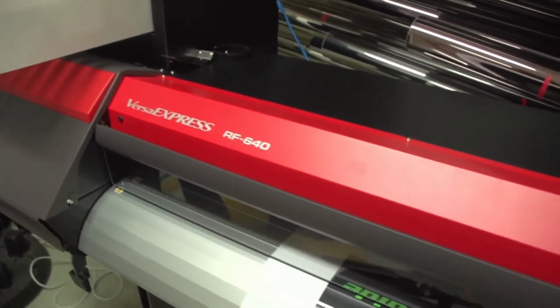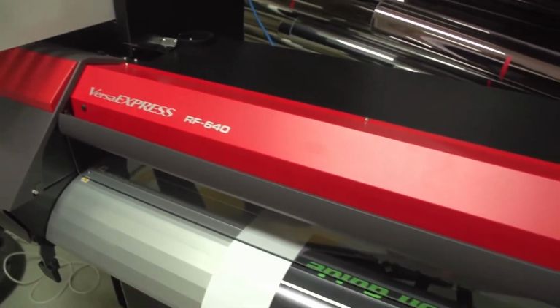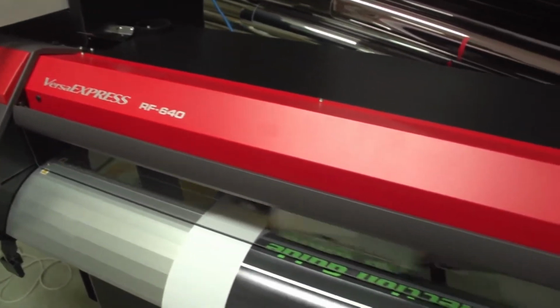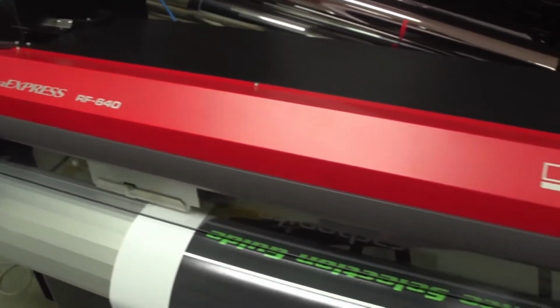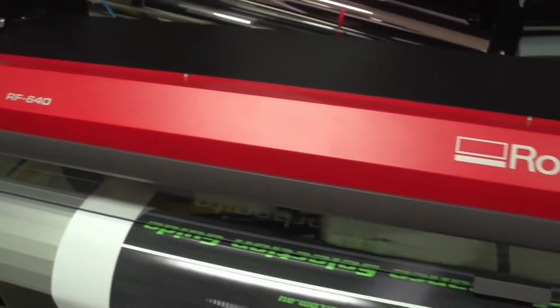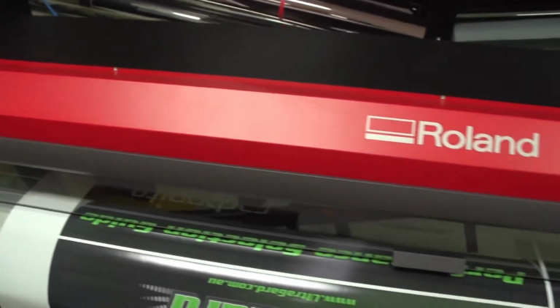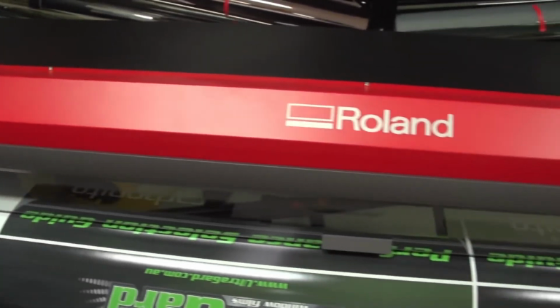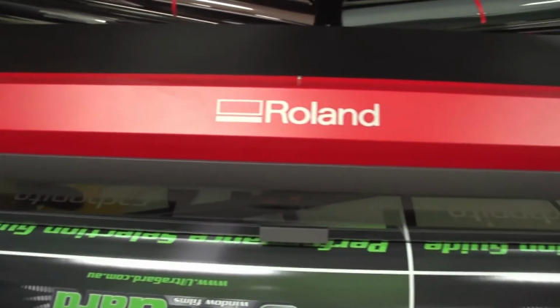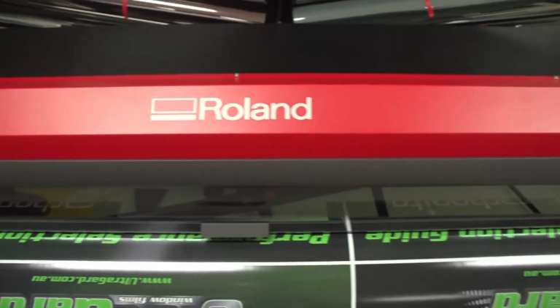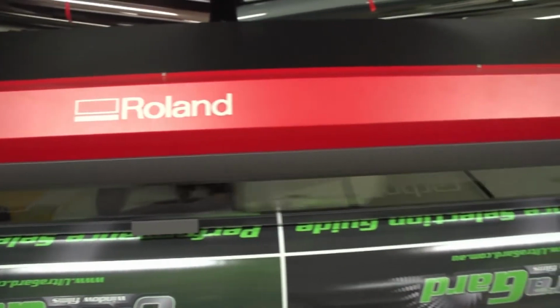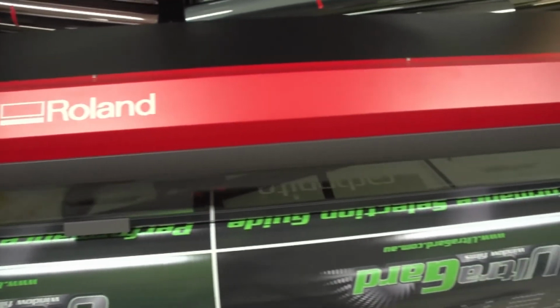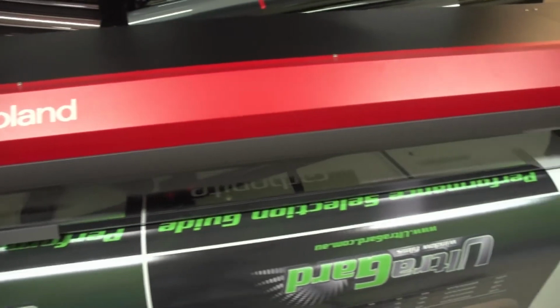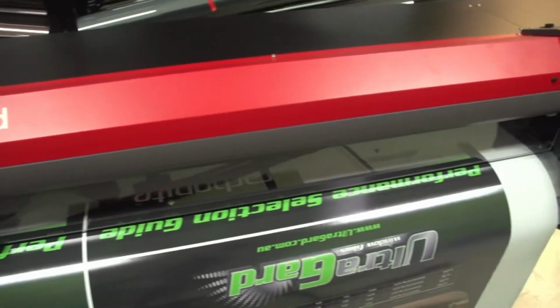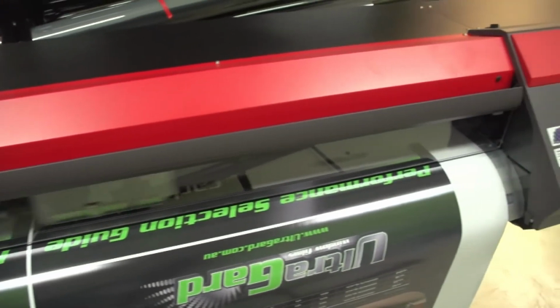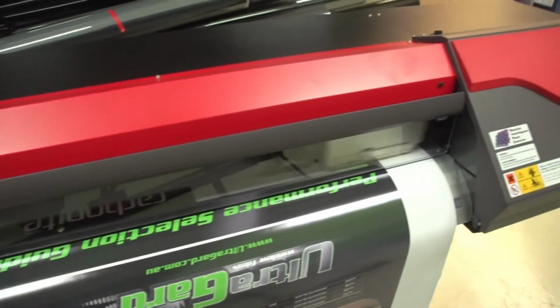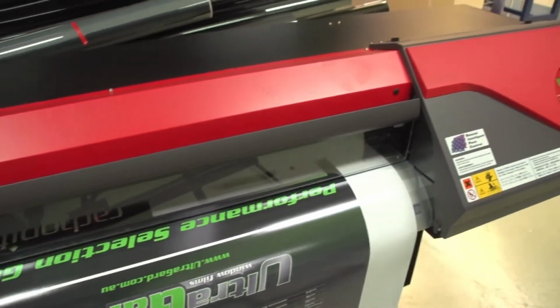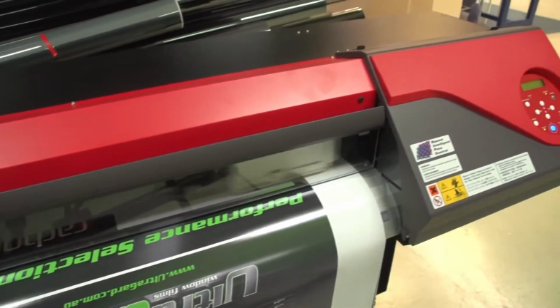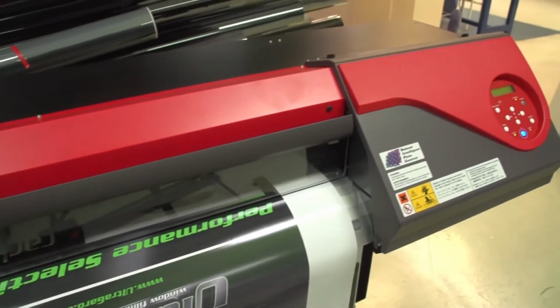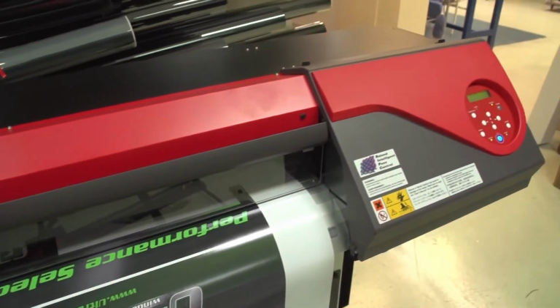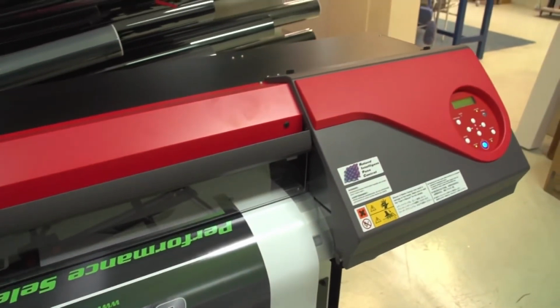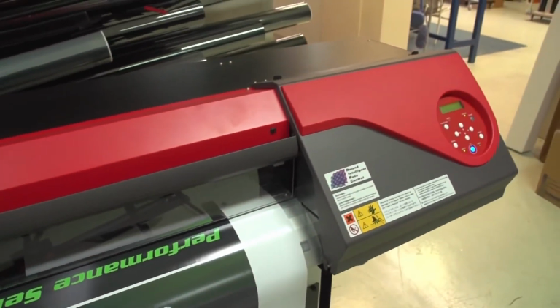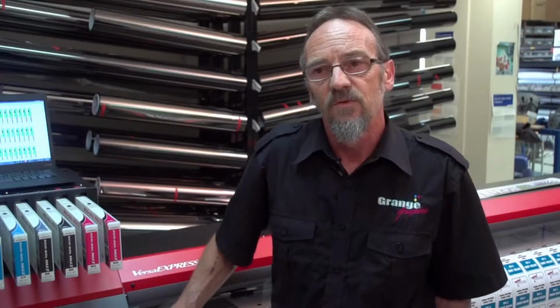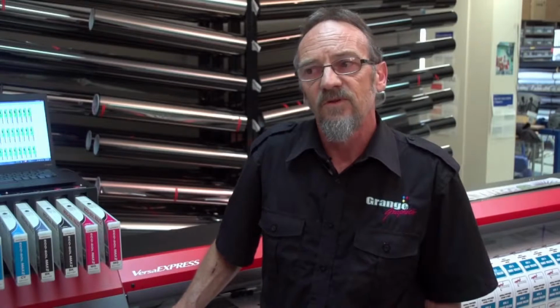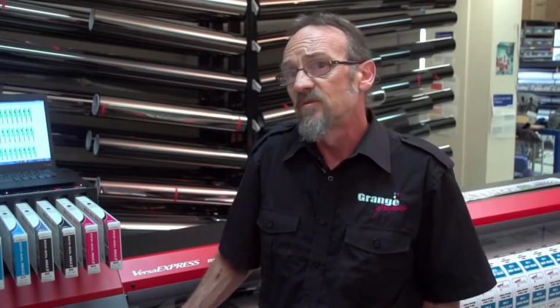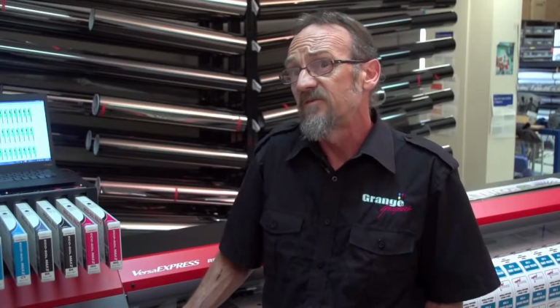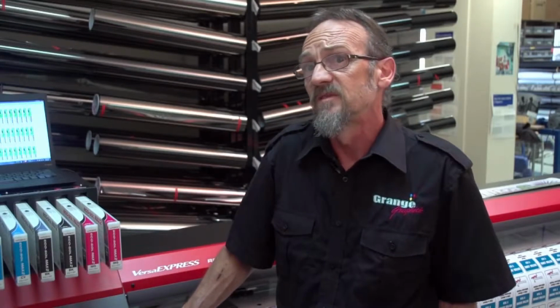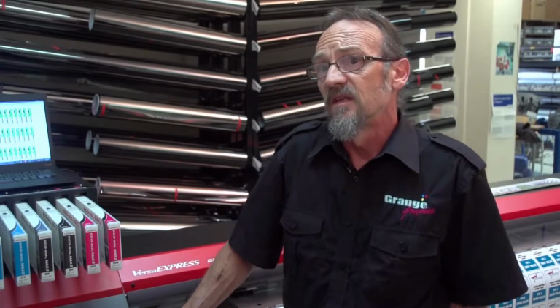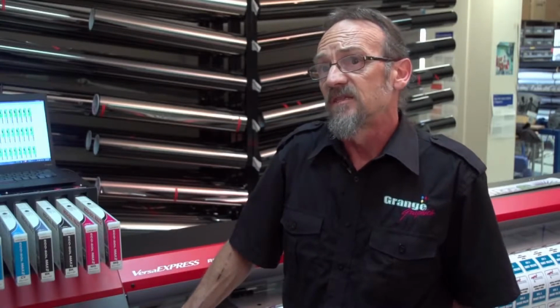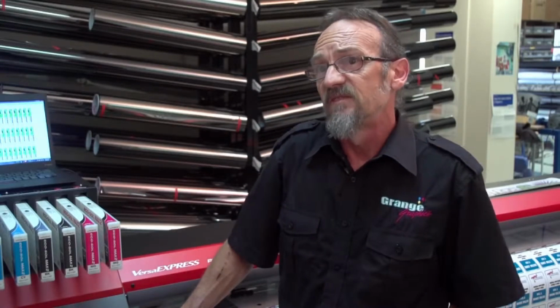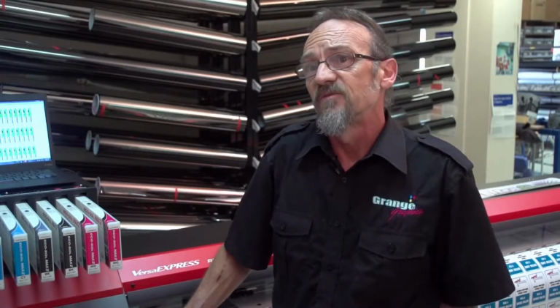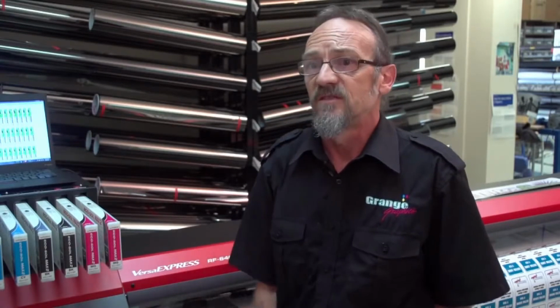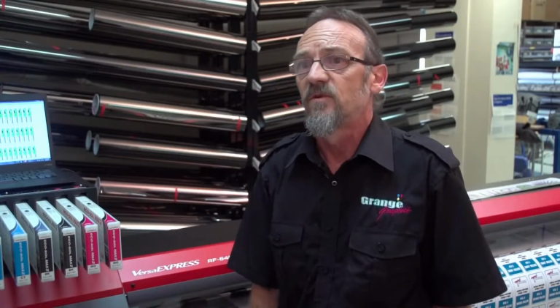I did put a little bit of banner film through it, which it printed very, very well. But most of the work that we would use a machine like this for would be frosted films, window films, self-adhesive window films — that type of work.